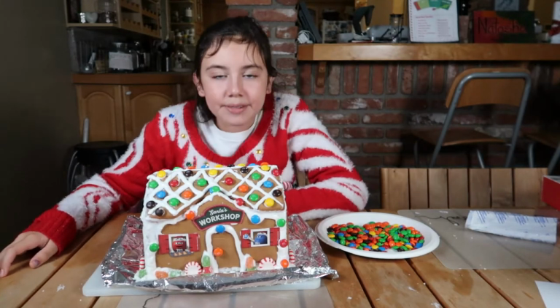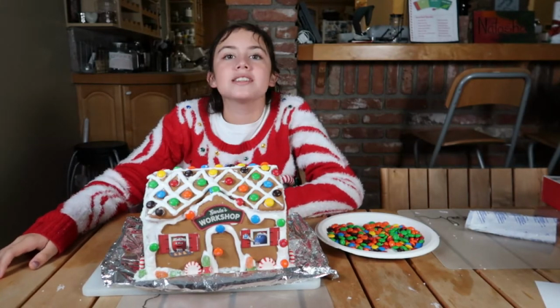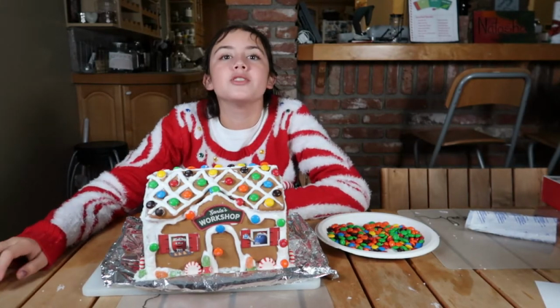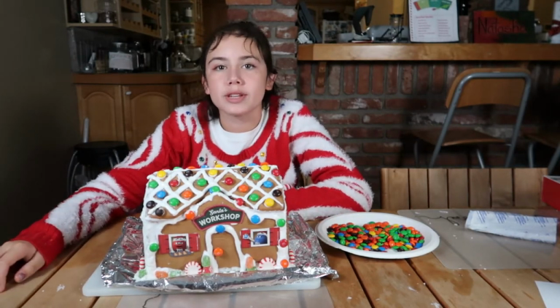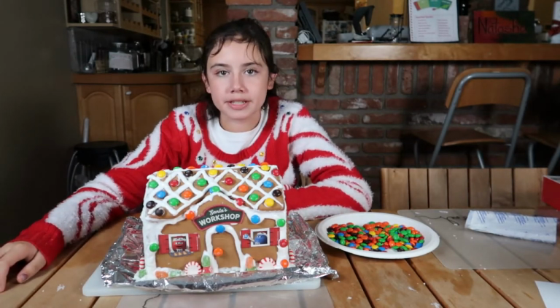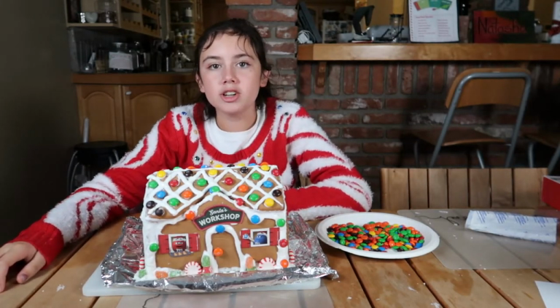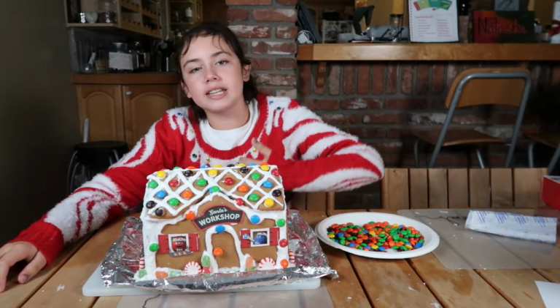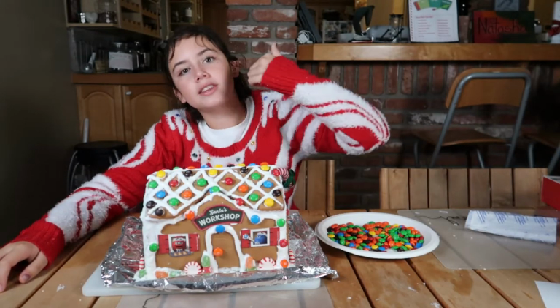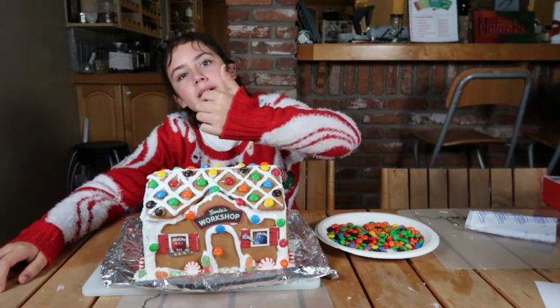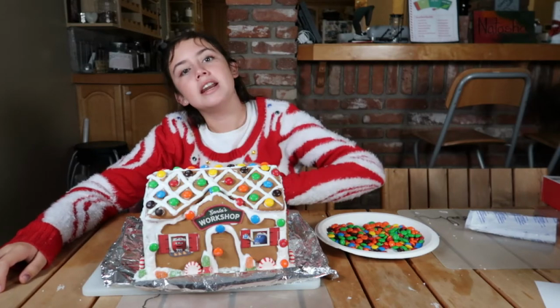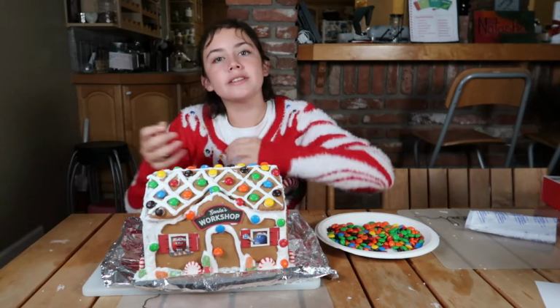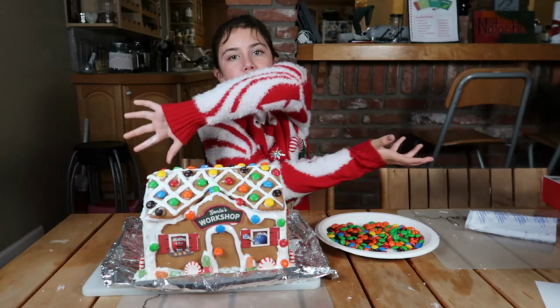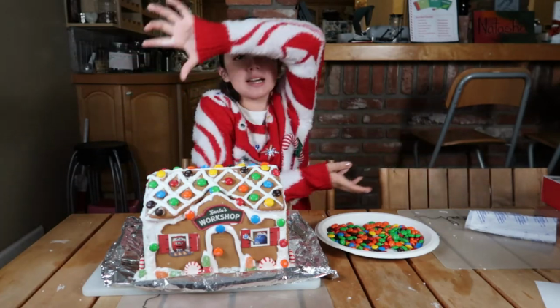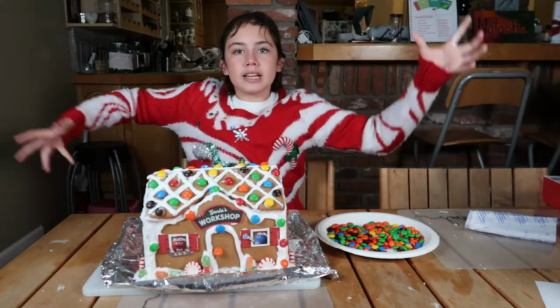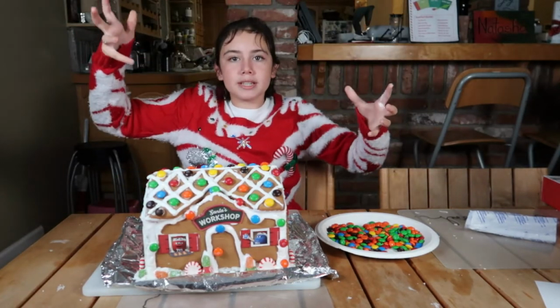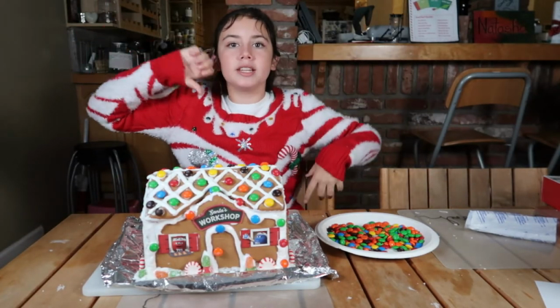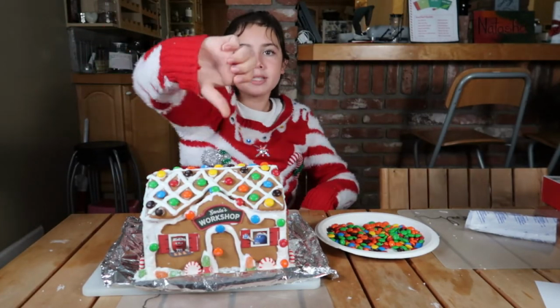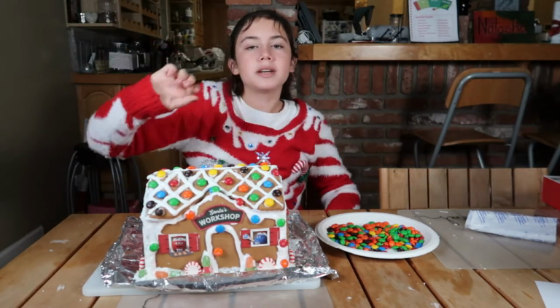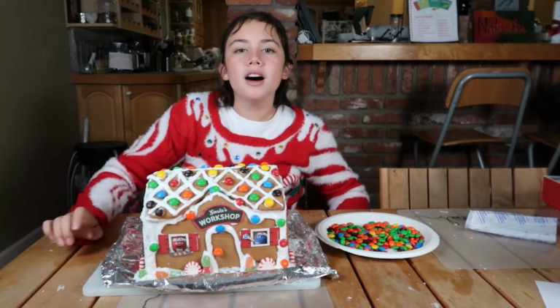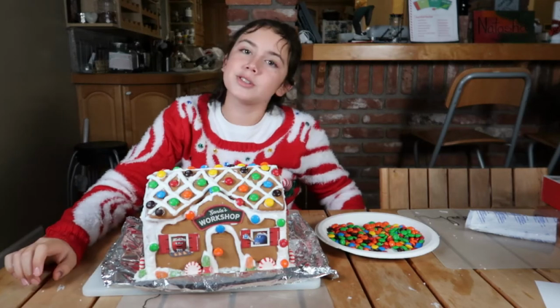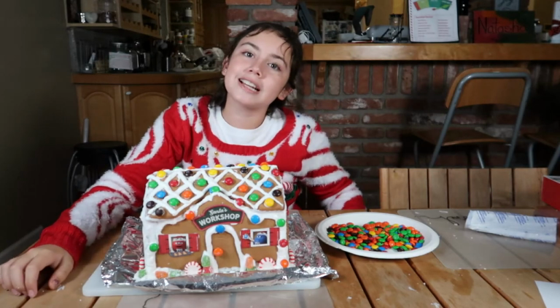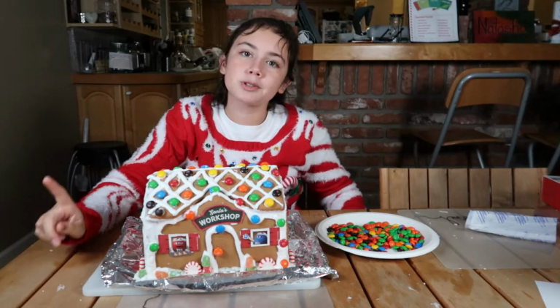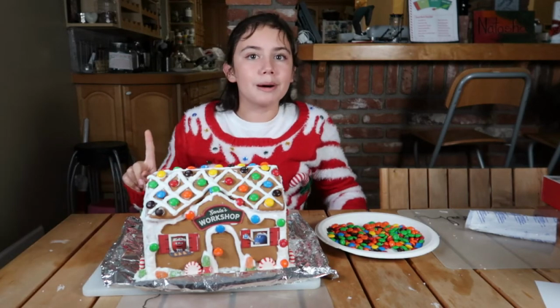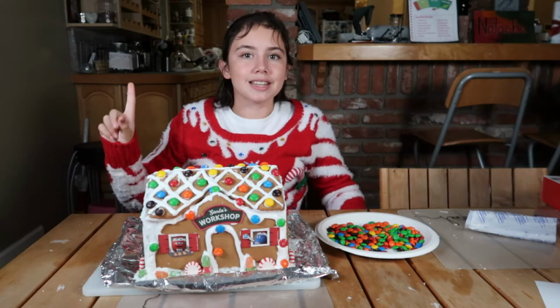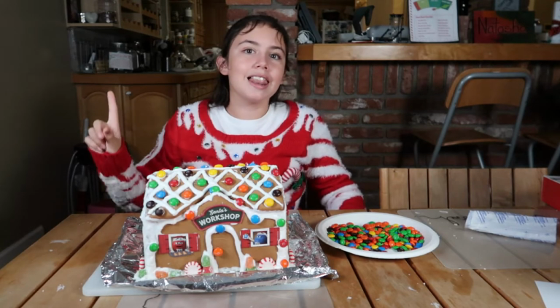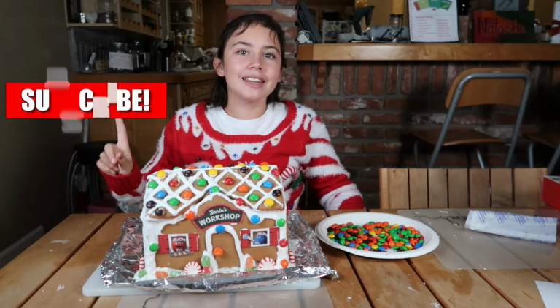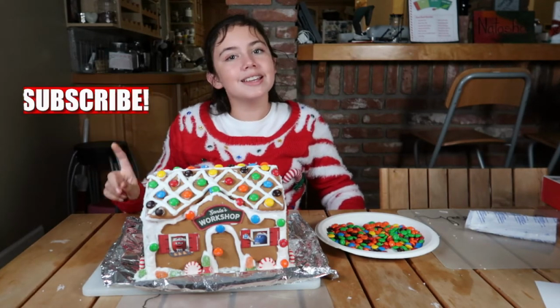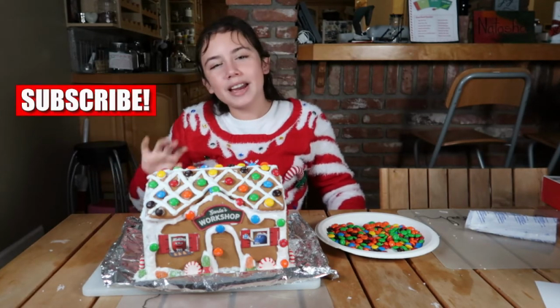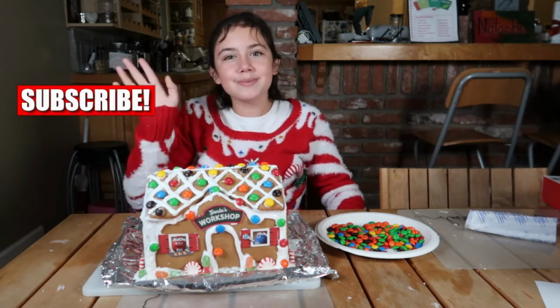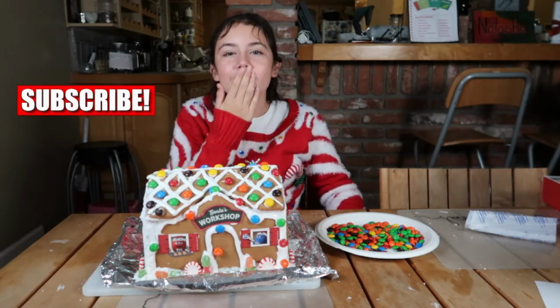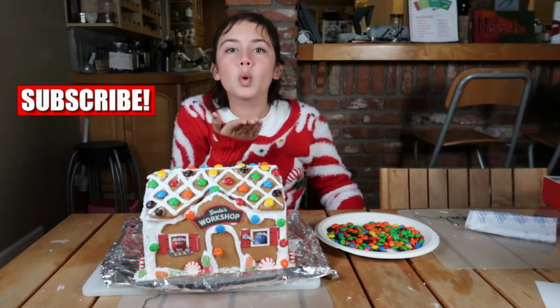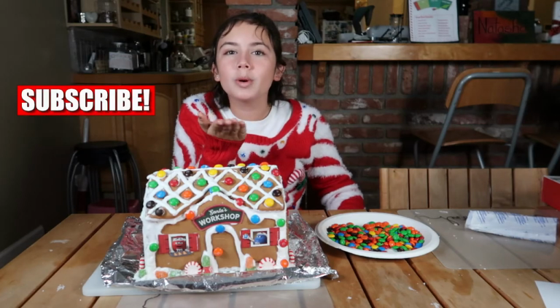Anyways guys, I hope you enjoyed this video. And if you did, don't forget to hit the thumbs up button. And if you didn't, flip that screen upside down and hit the thumbs down button. Also, don't forget to subscribe — the button looks a lot like this. Love you guys. Bye!